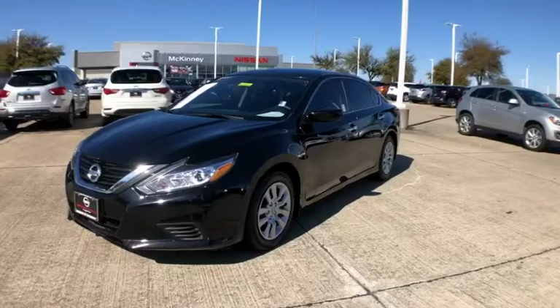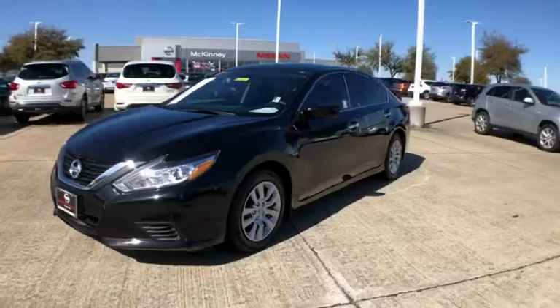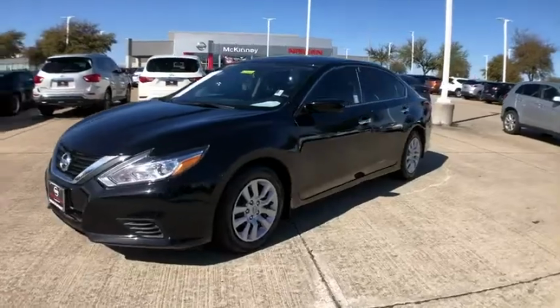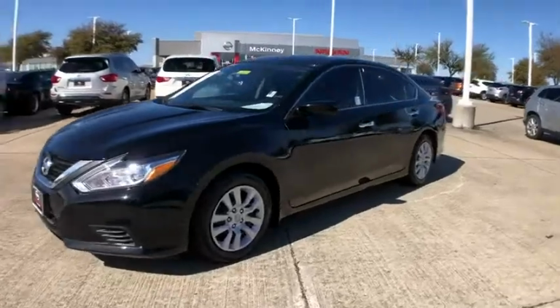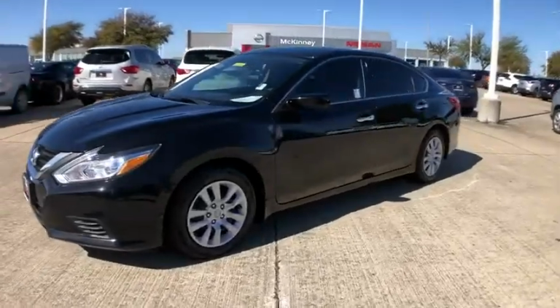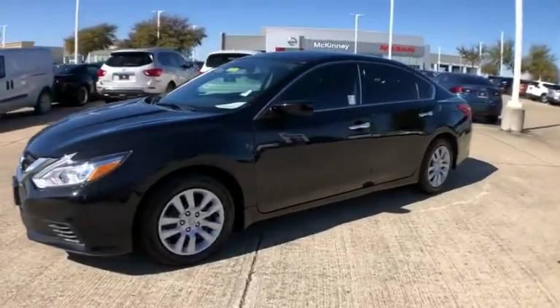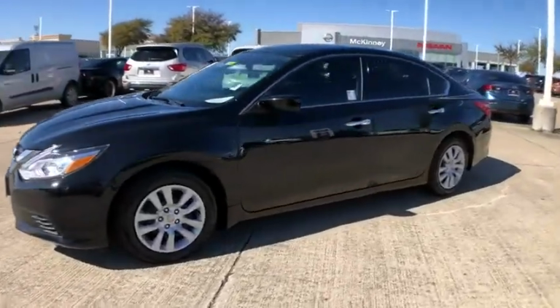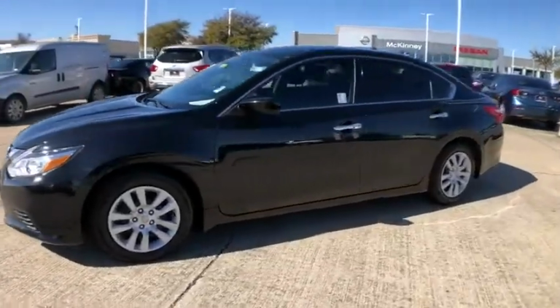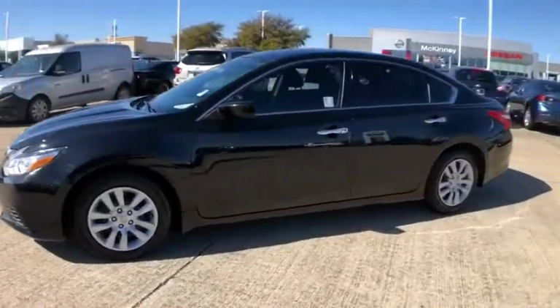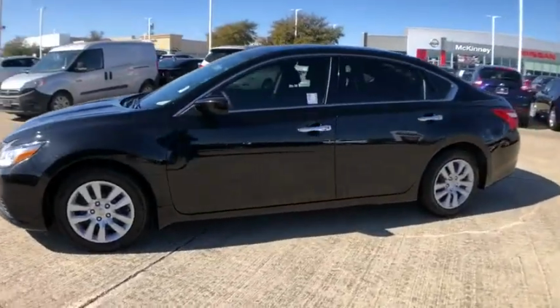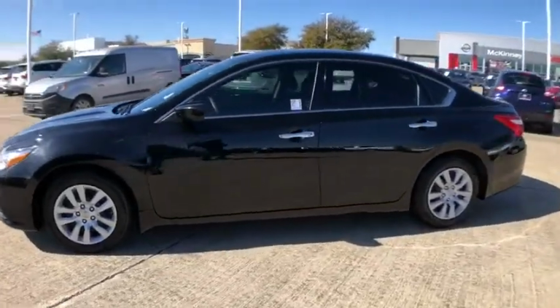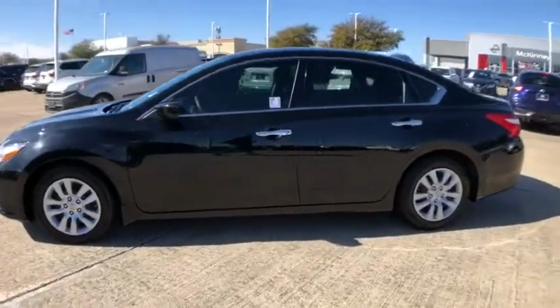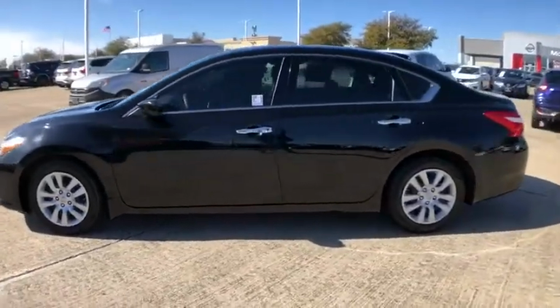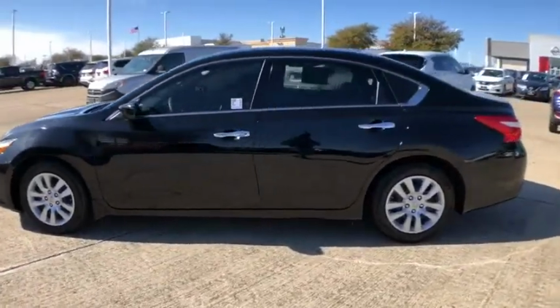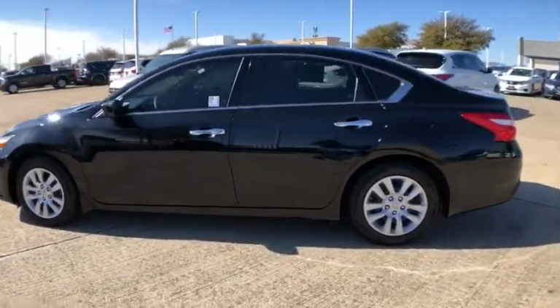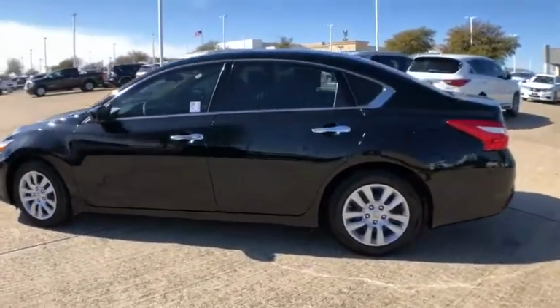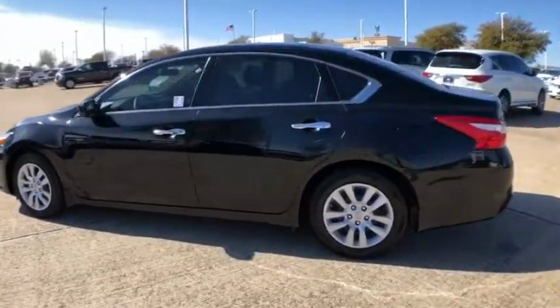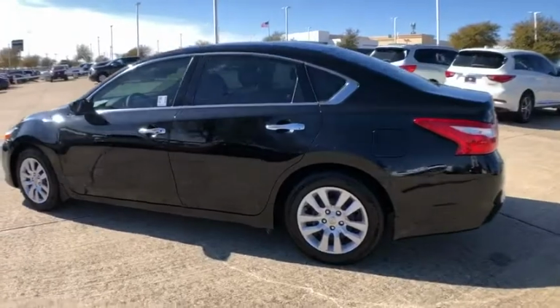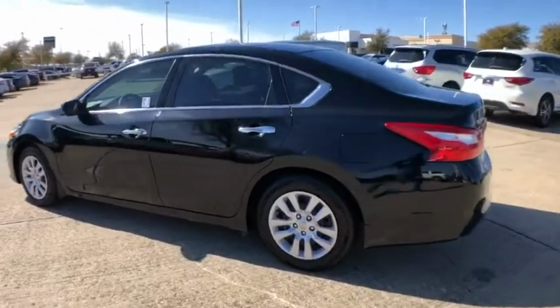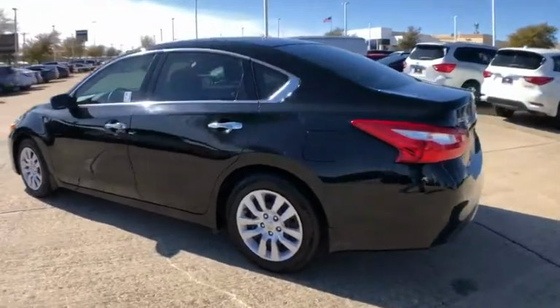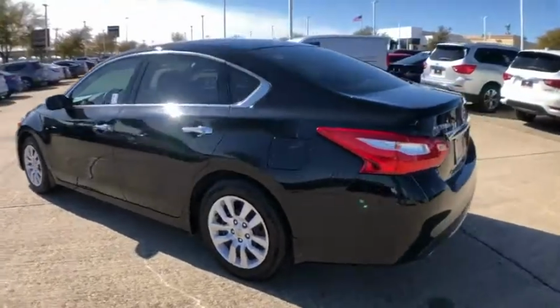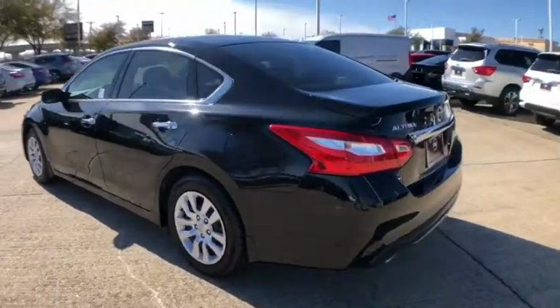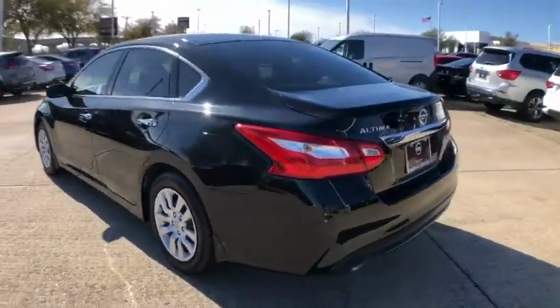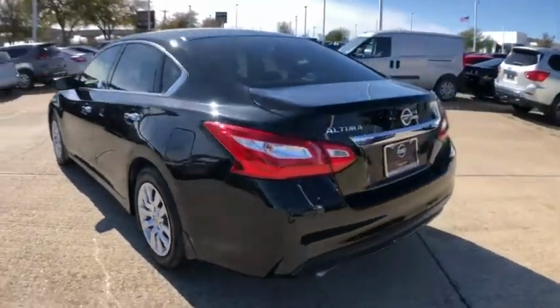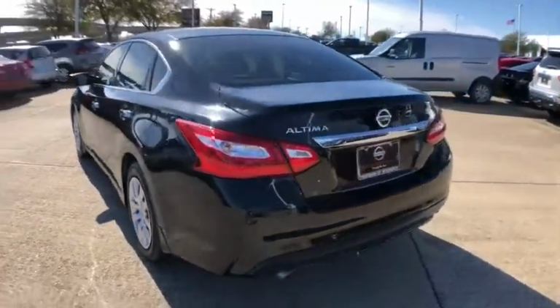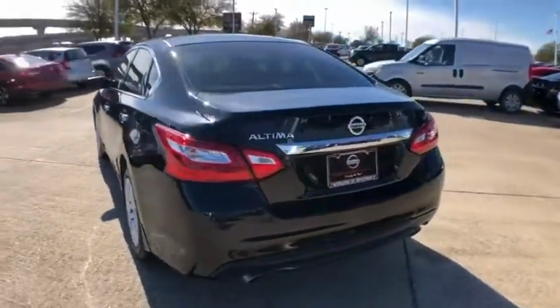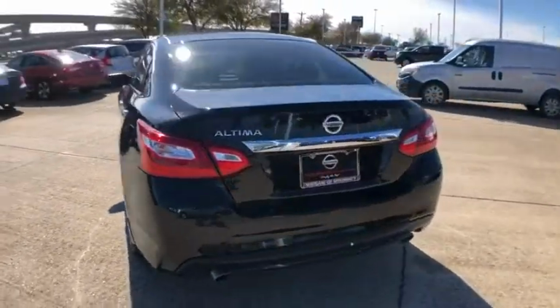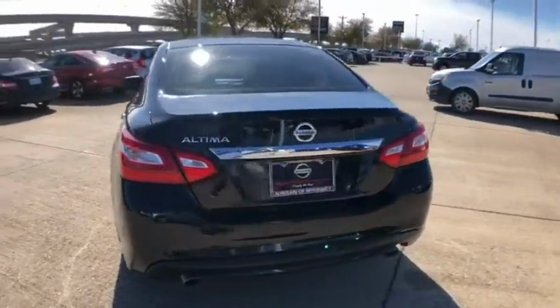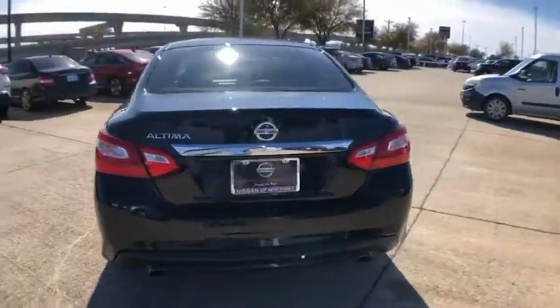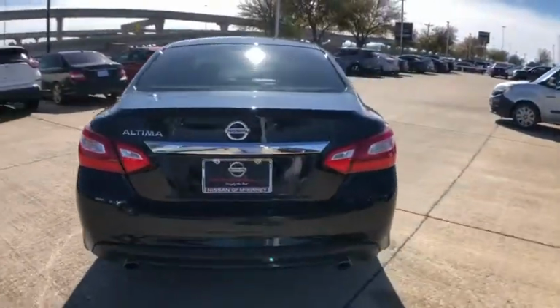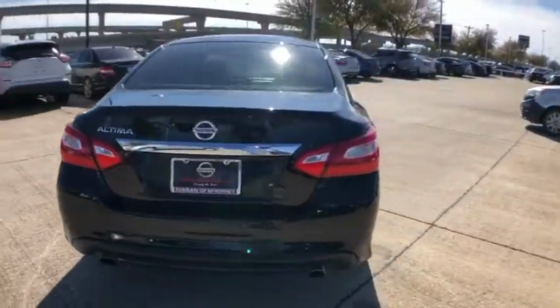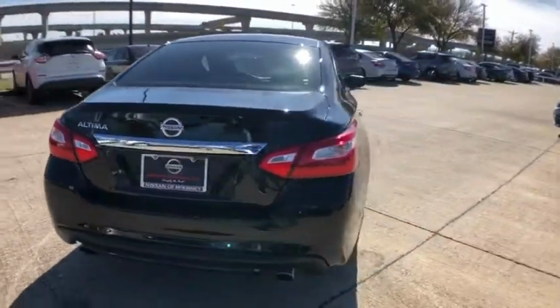Come test drive the 2017 Nissan Altima. The Nissan Altima offers advanced features to make life easier, and most of the features come standard.